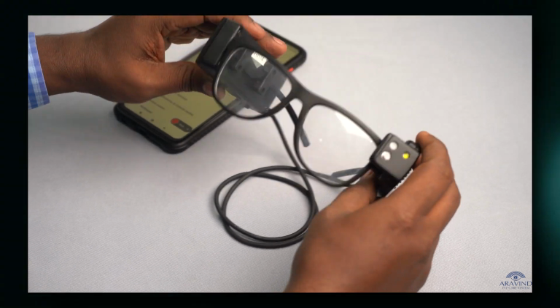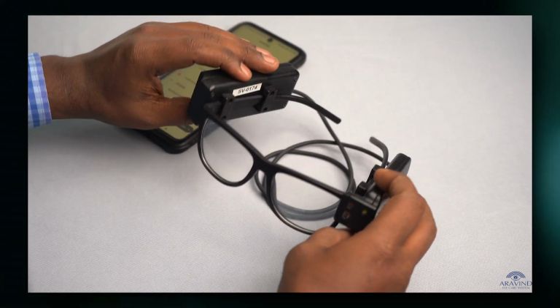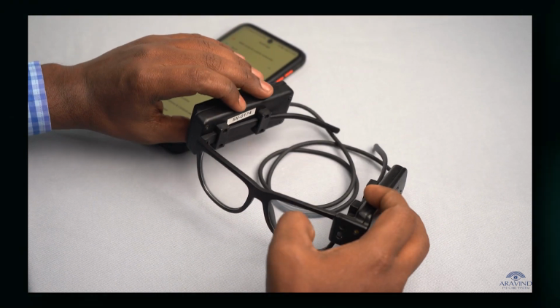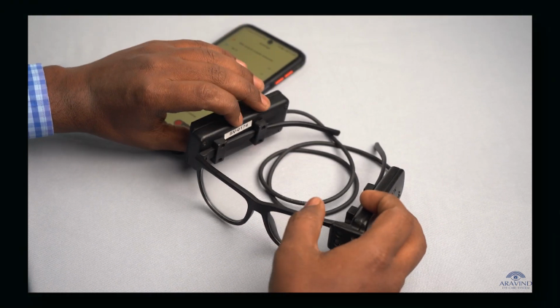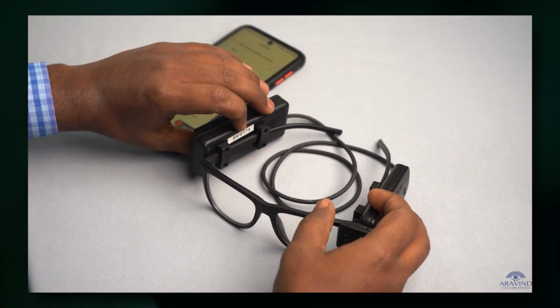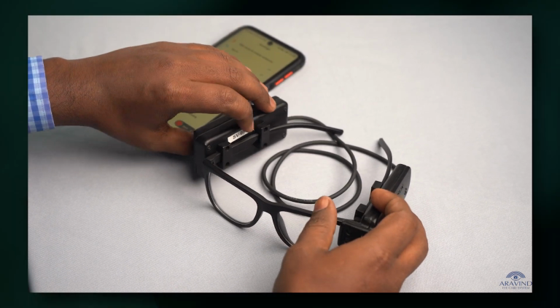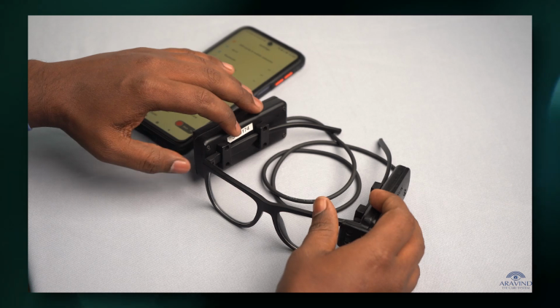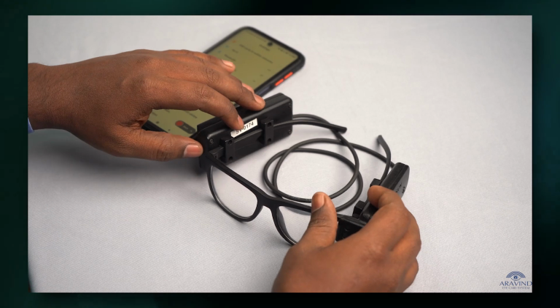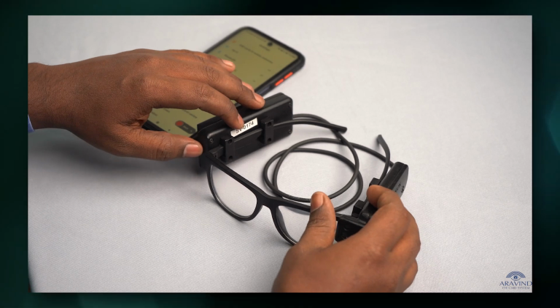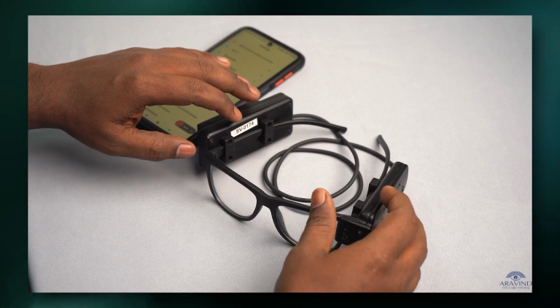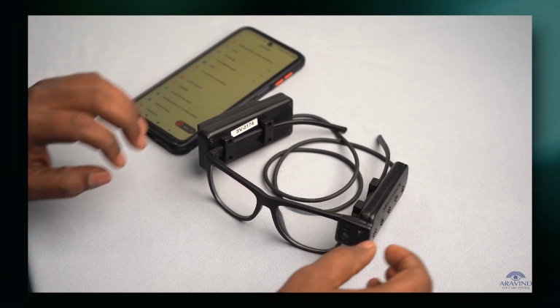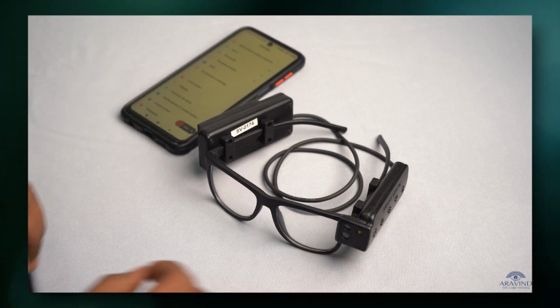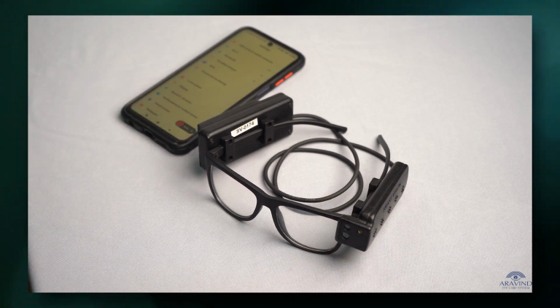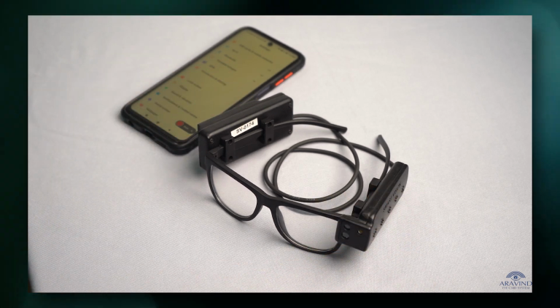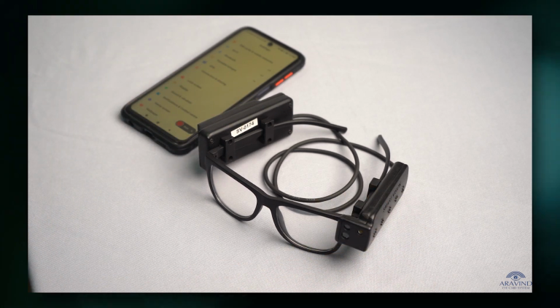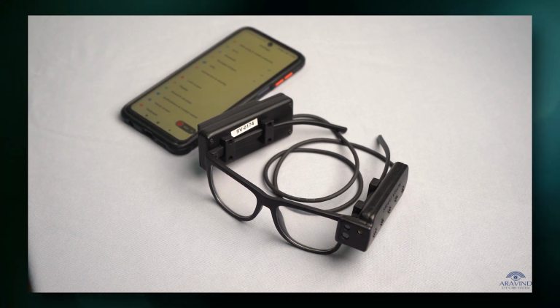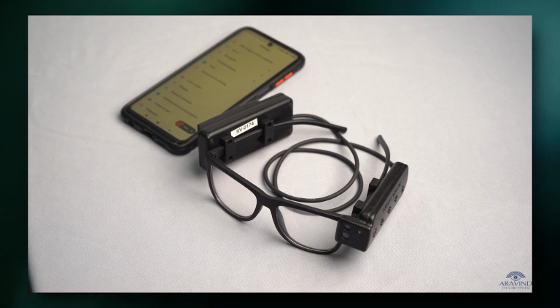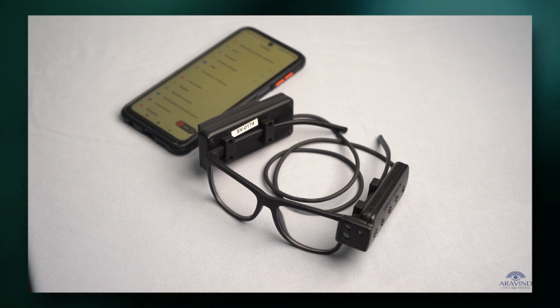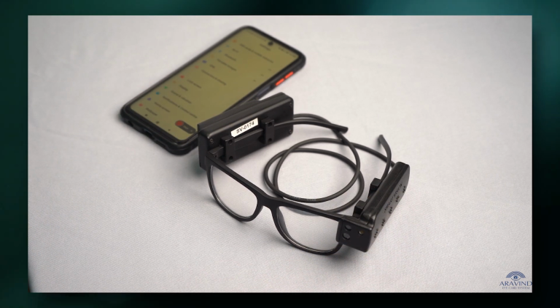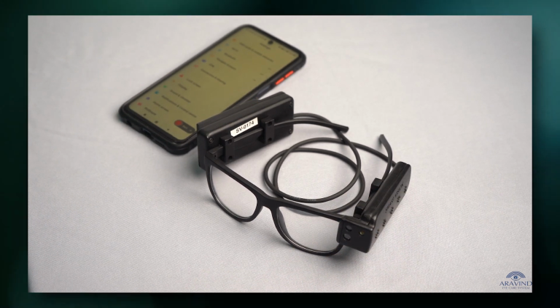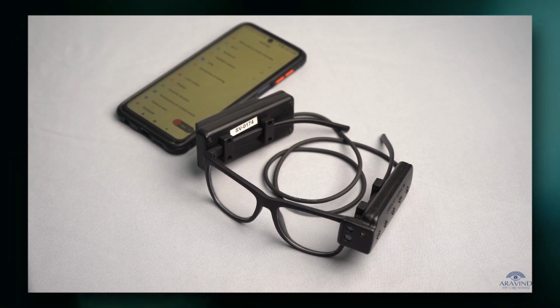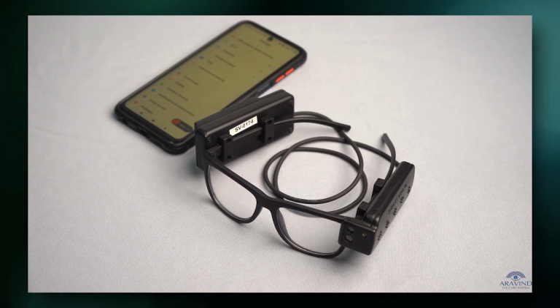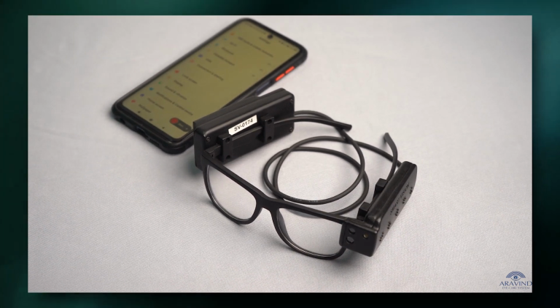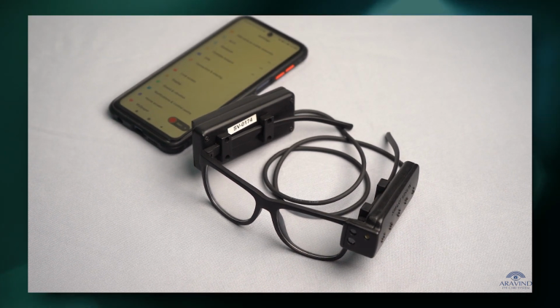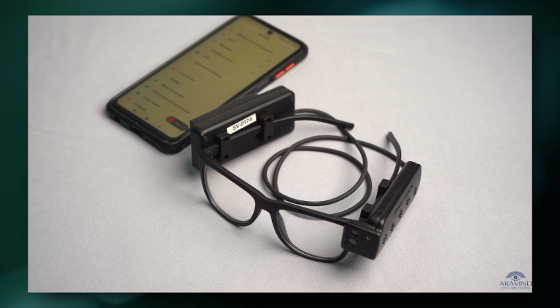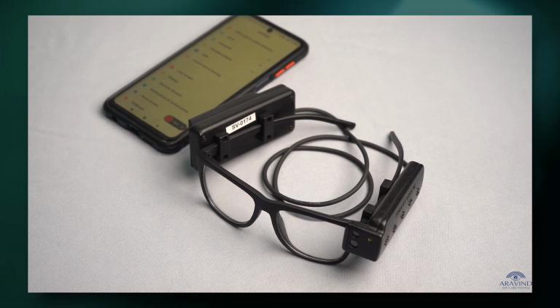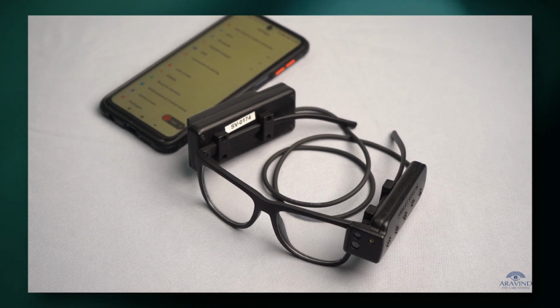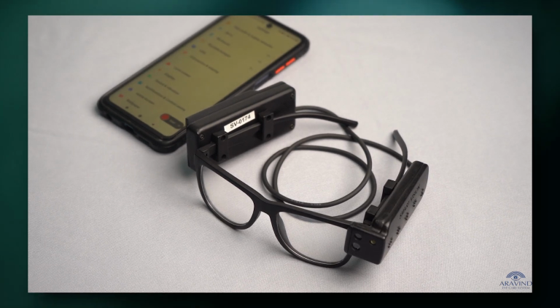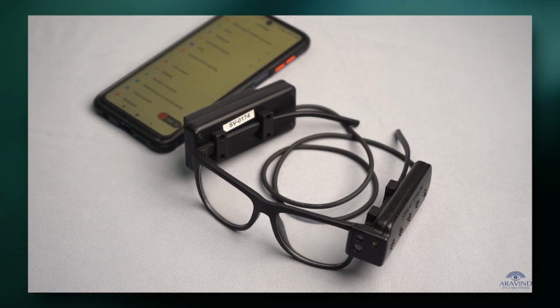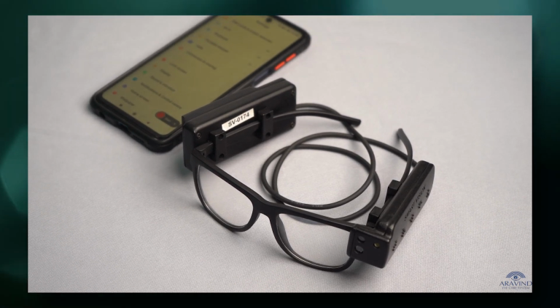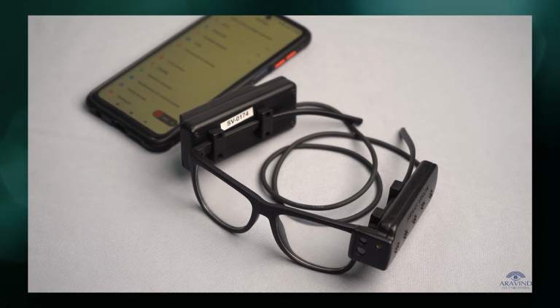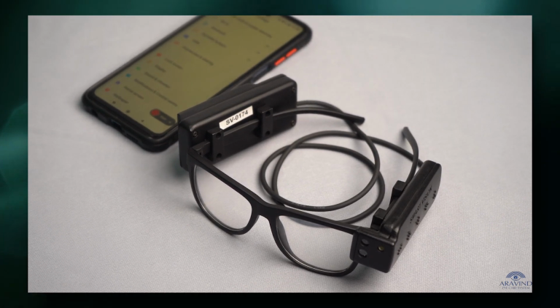It says 'Smart Vision on, ready to pair.' After music, it says 'Connected, standby mode.' Now the device is connected and ready to use.